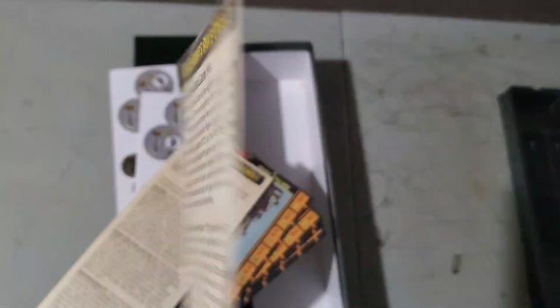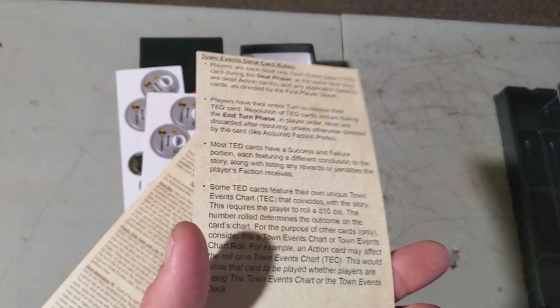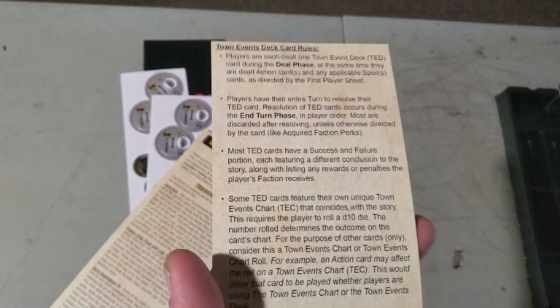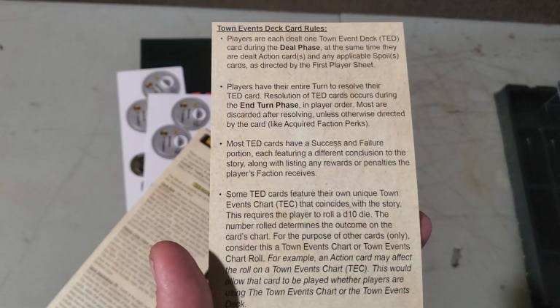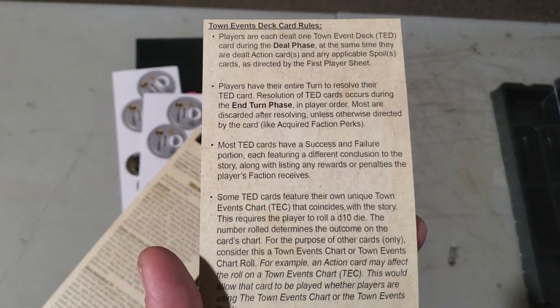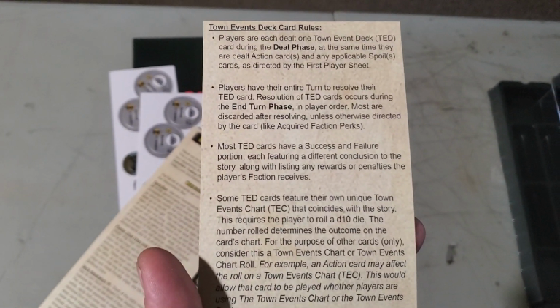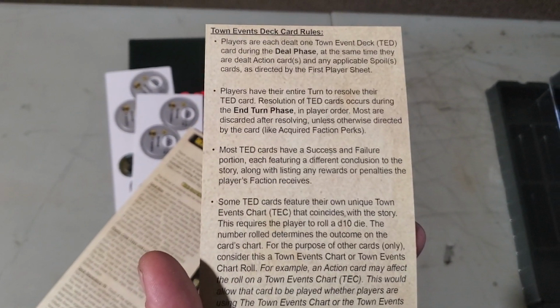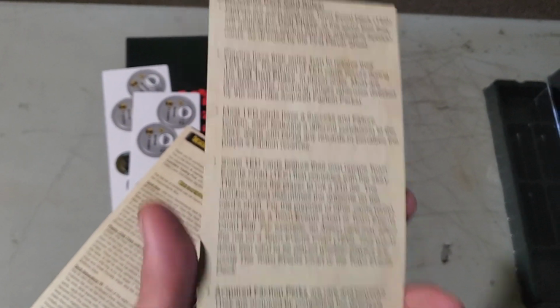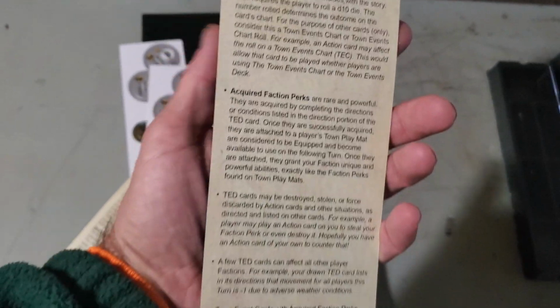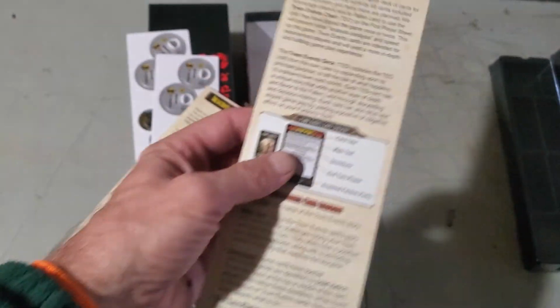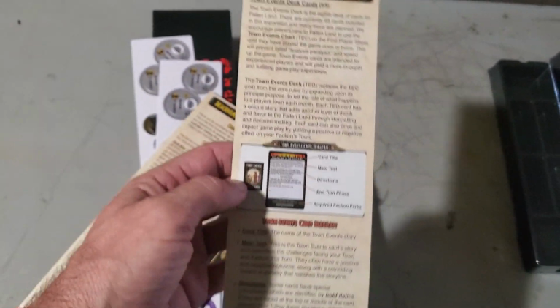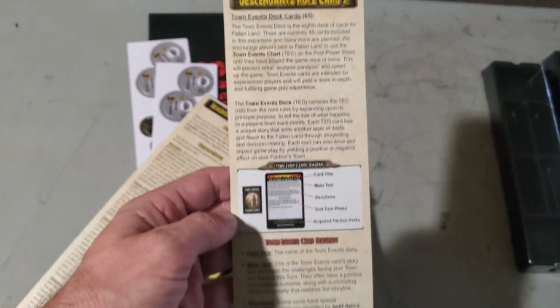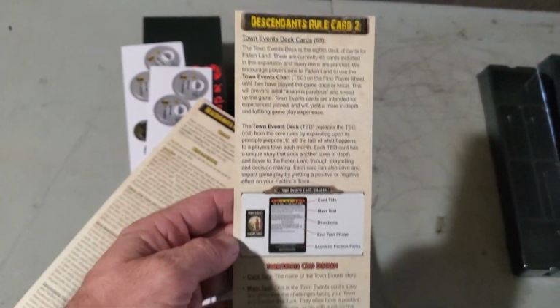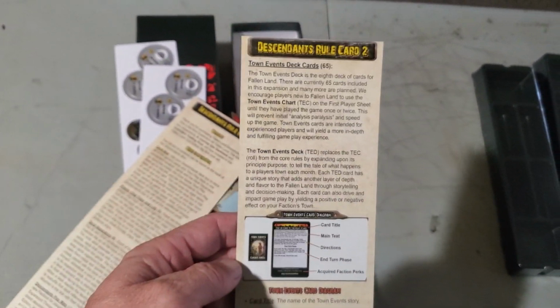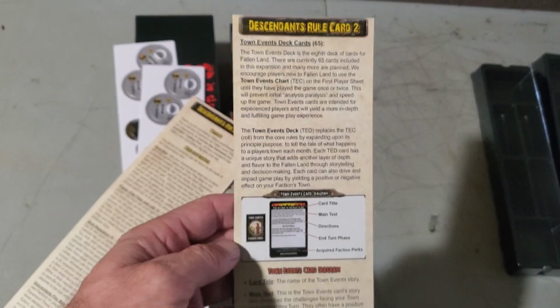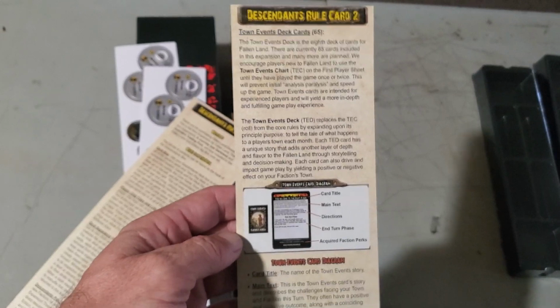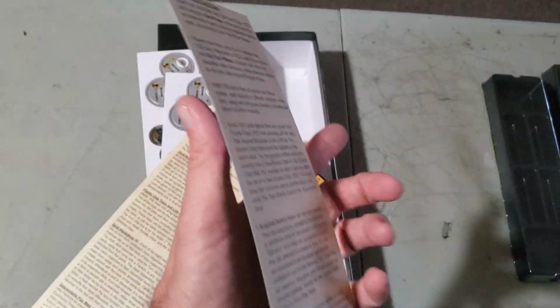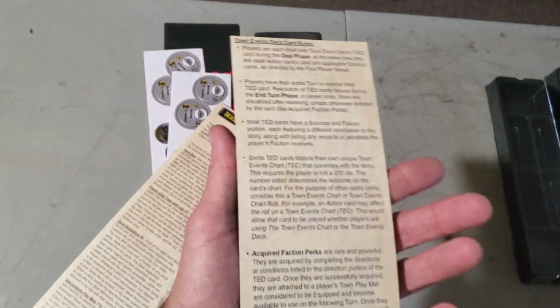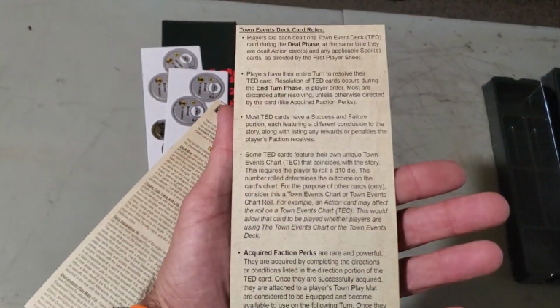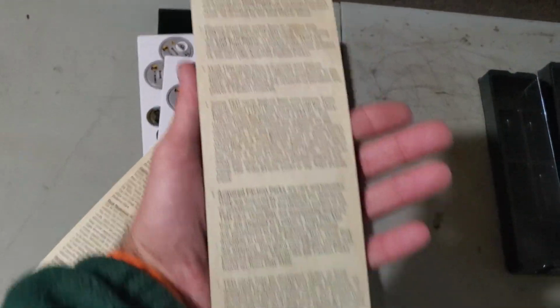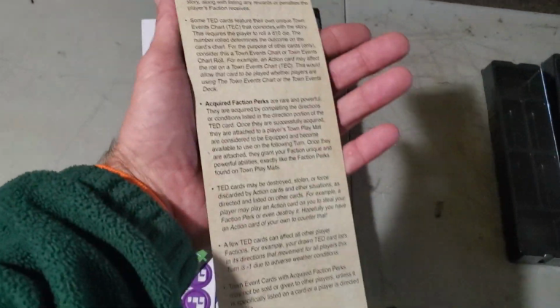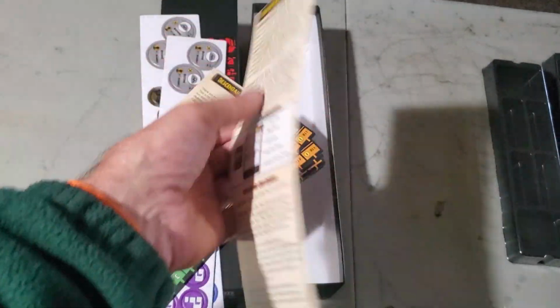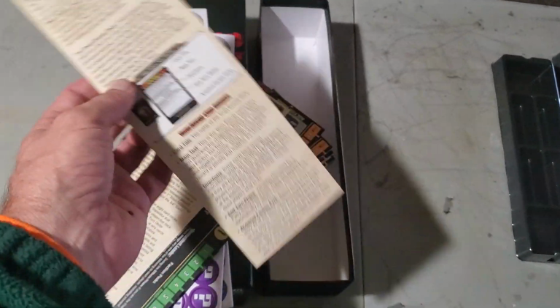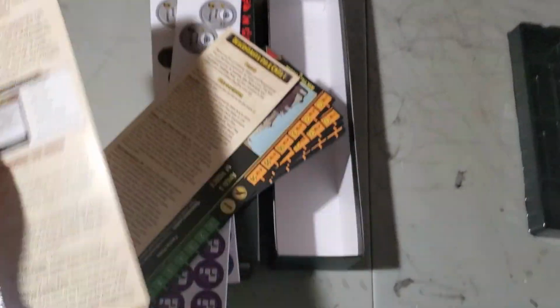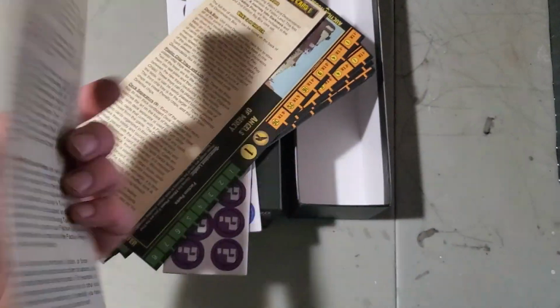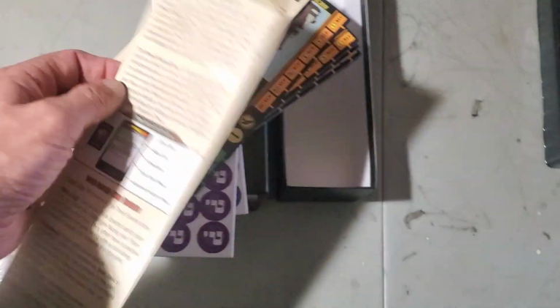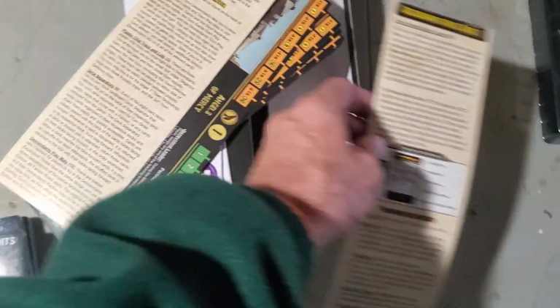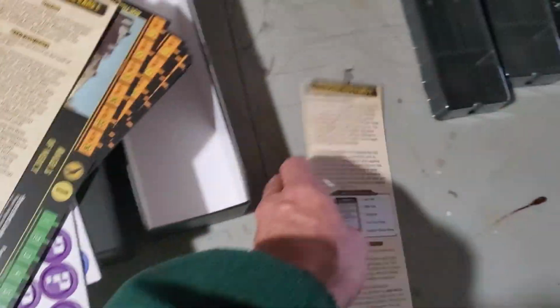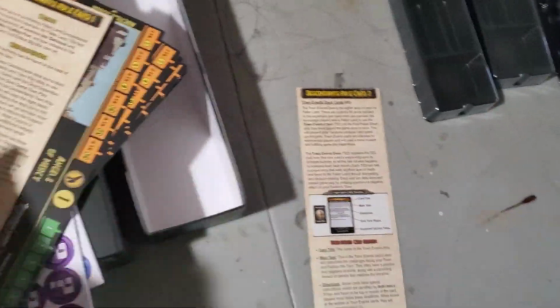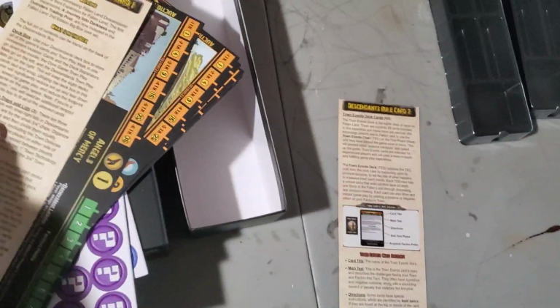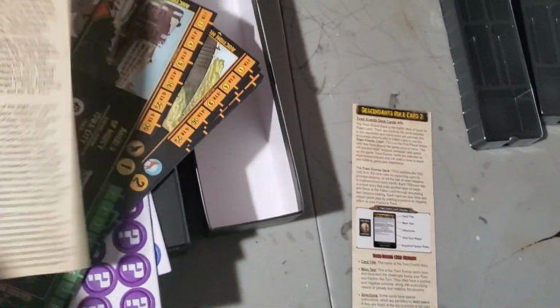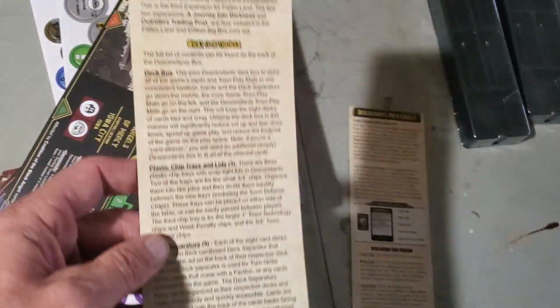Rule cards. This is explaining the extra rules that come in the expansion. Mostly it has to deal with the town deck — it's a new deck of cards that happens to your town. It looks like you get two of those.